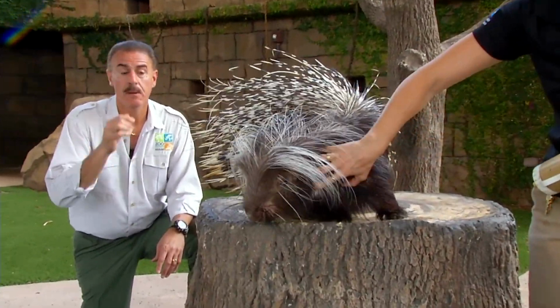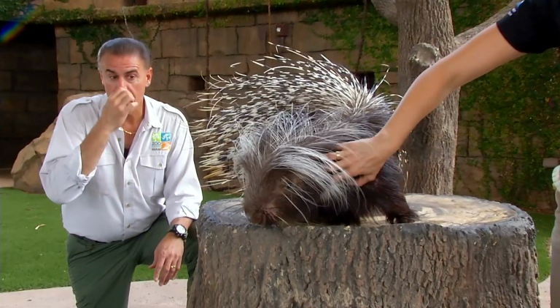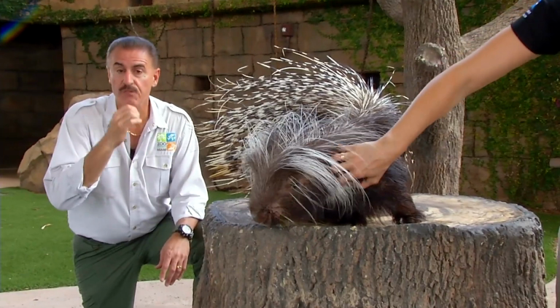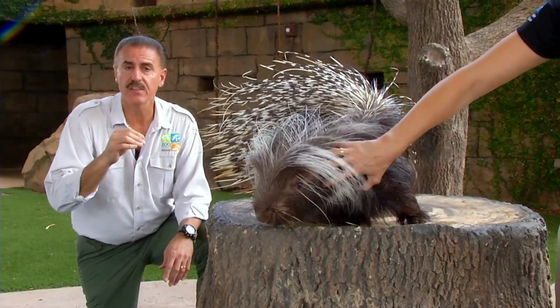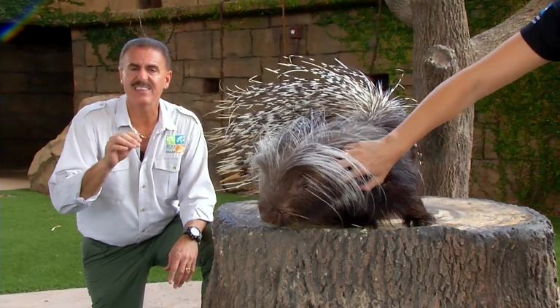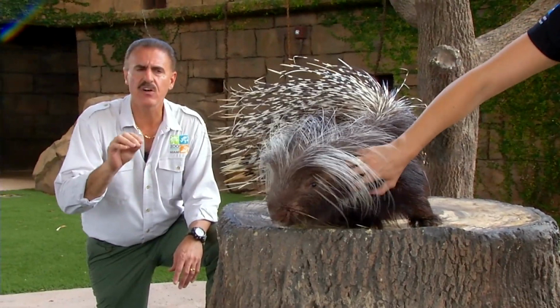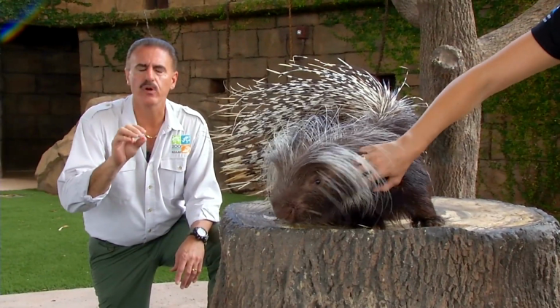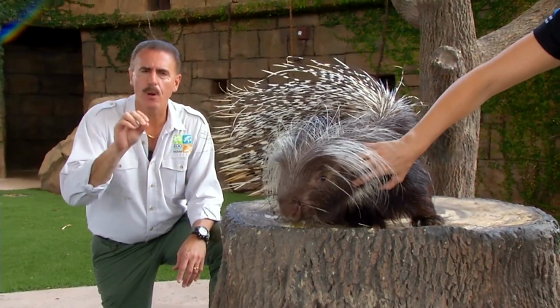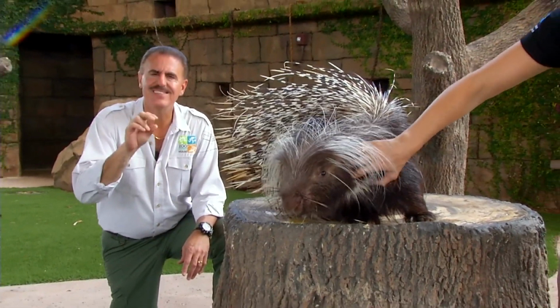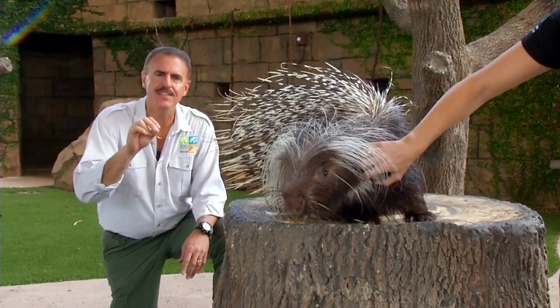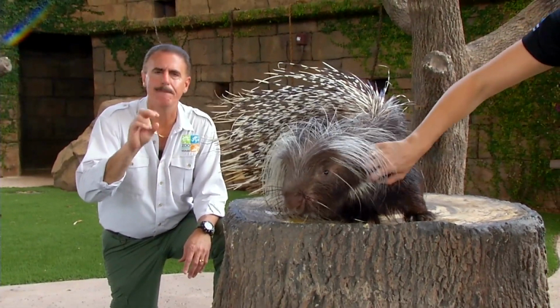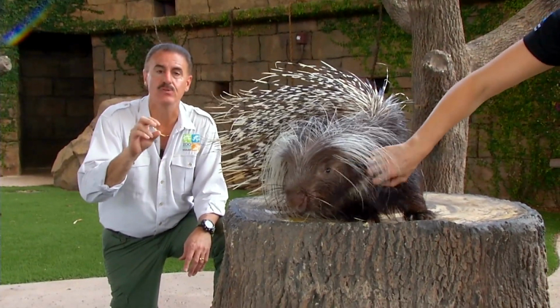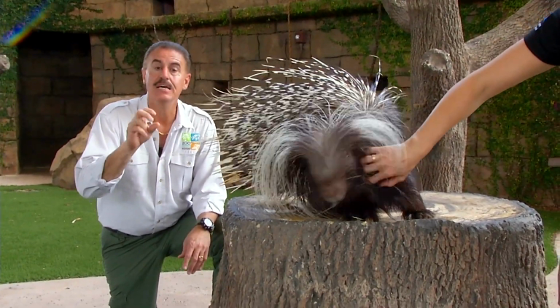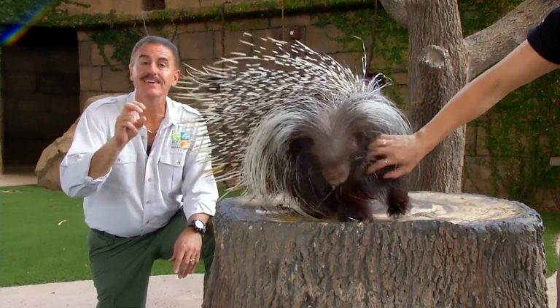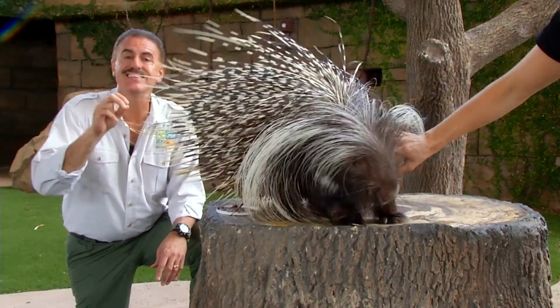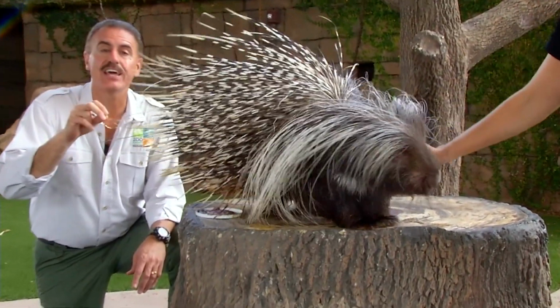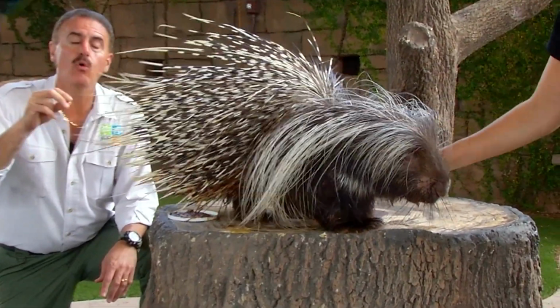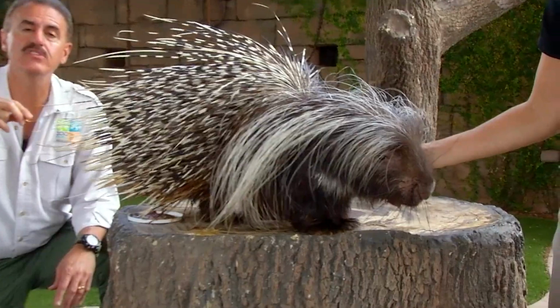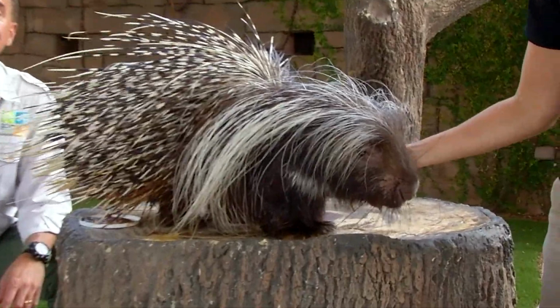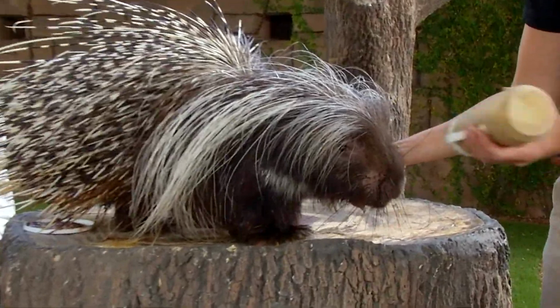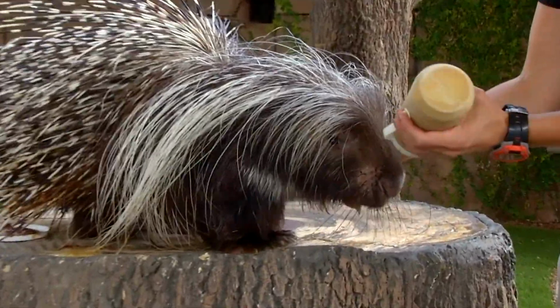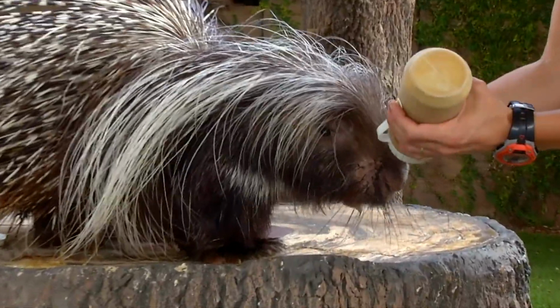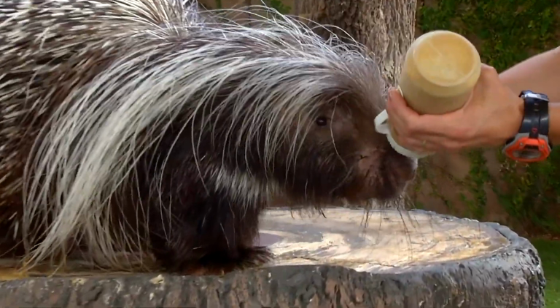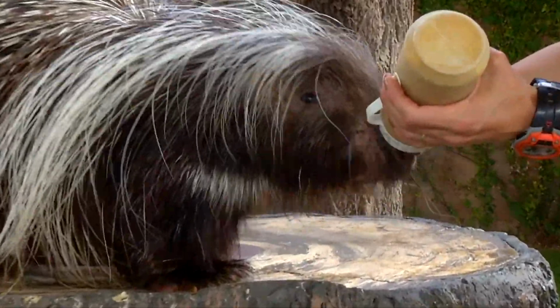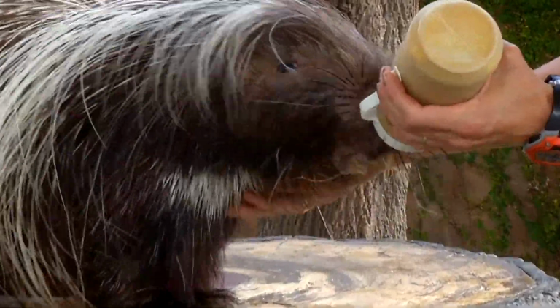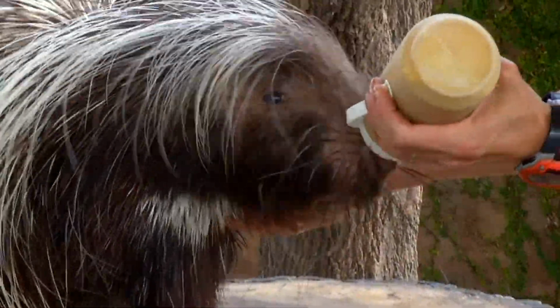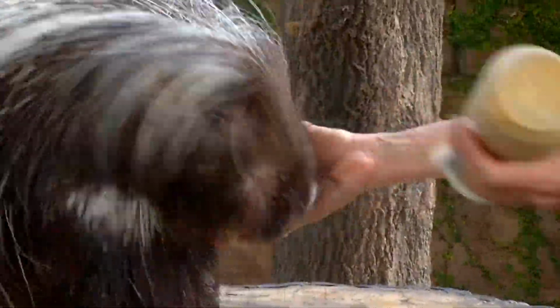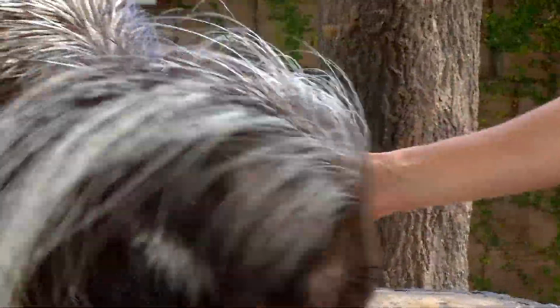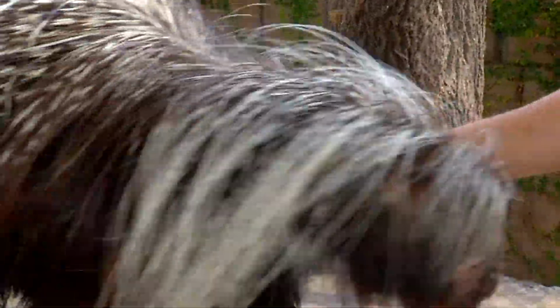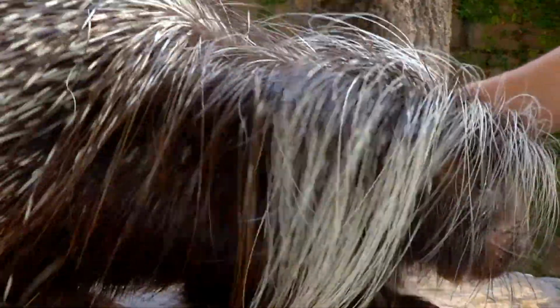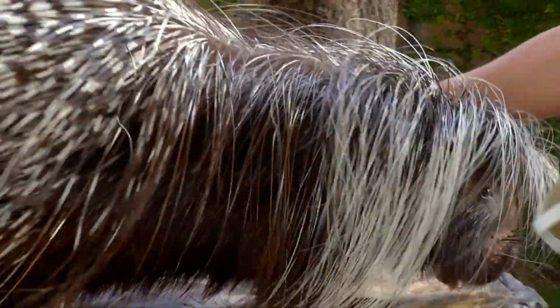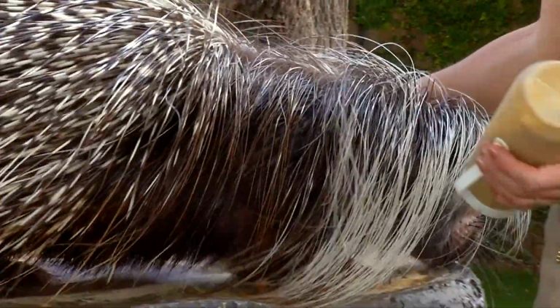It will also feed on things like carrion, where it sharpens its teeth on bones, because its teeth, like all rodents, are continuously growing. So if it doesn't keep them filed down, it can cause injury to the animal.